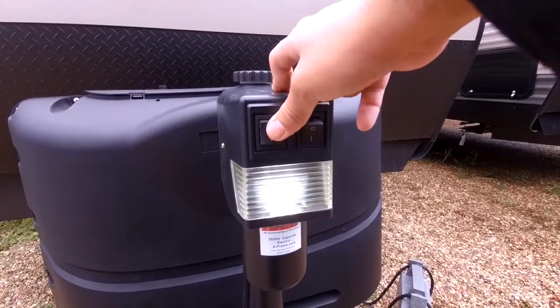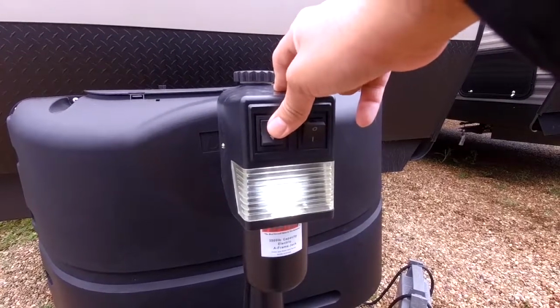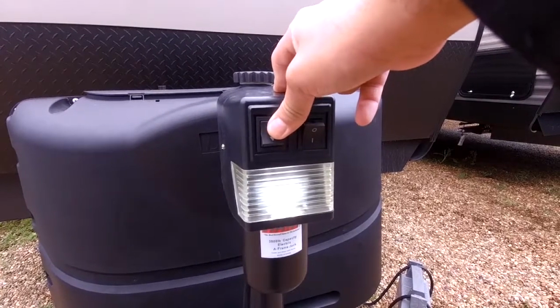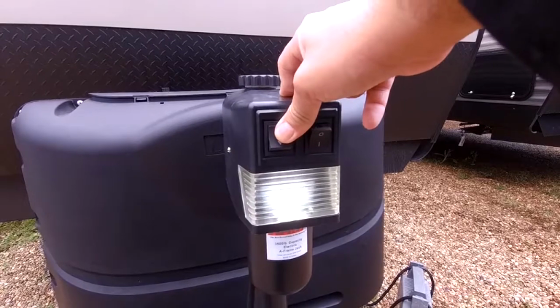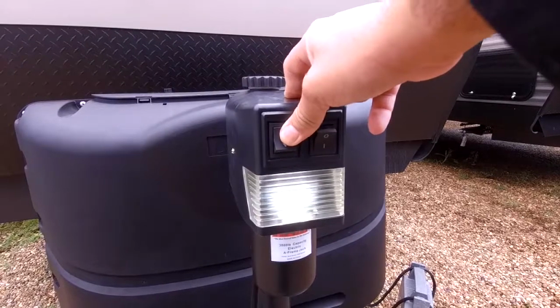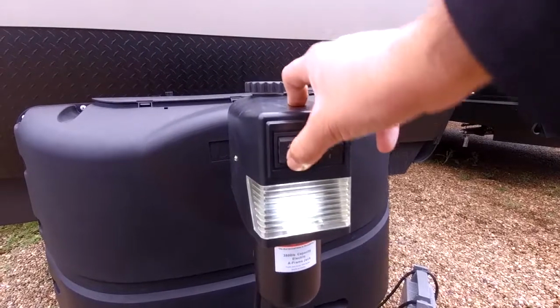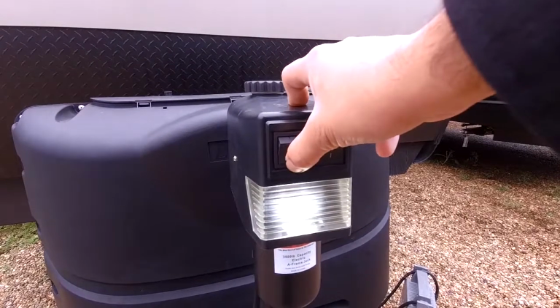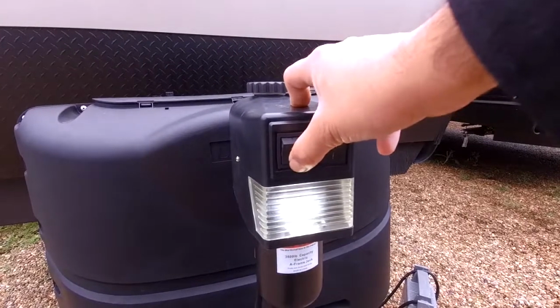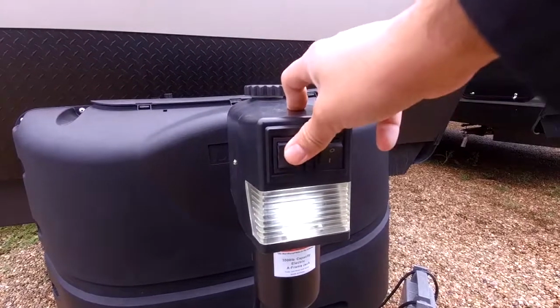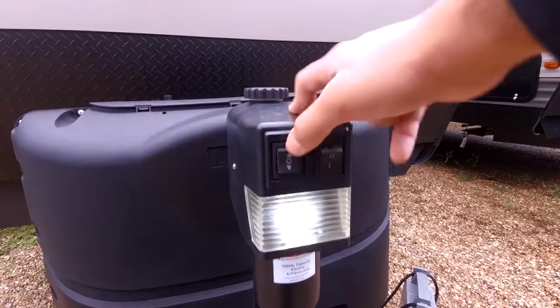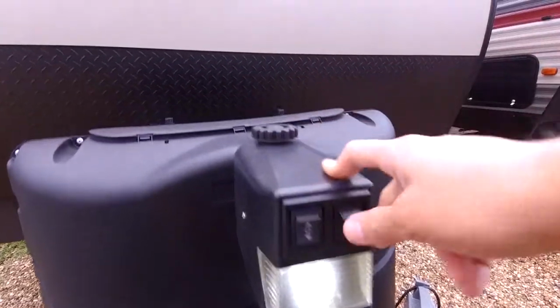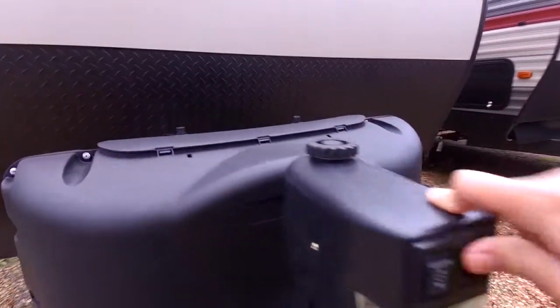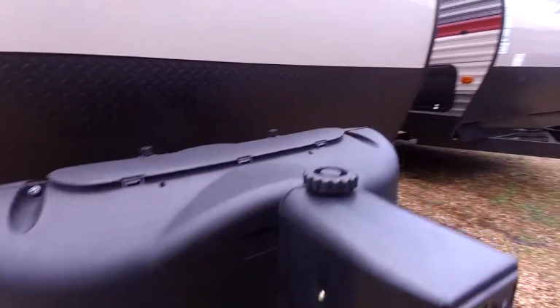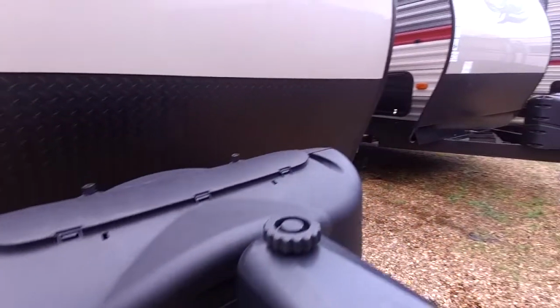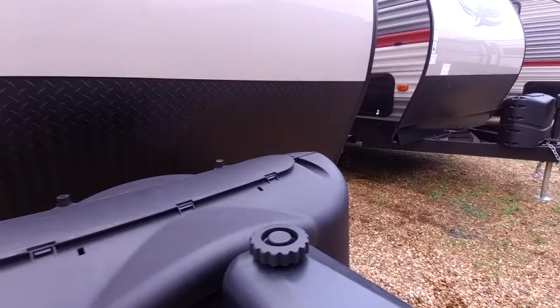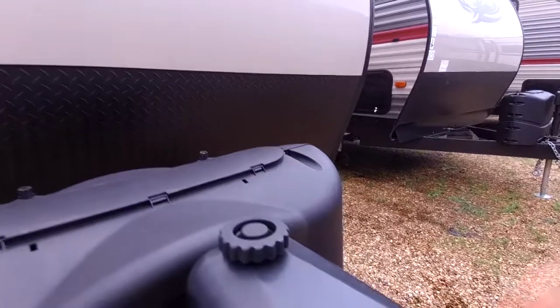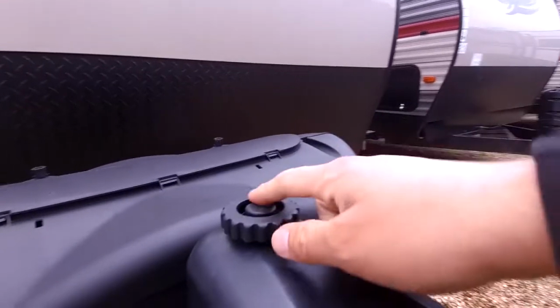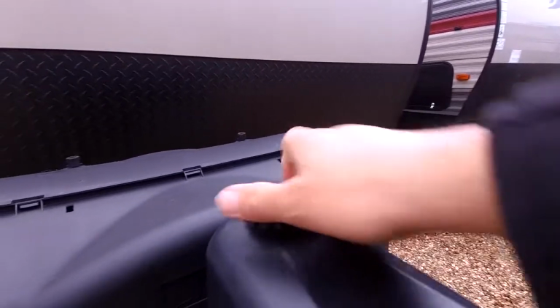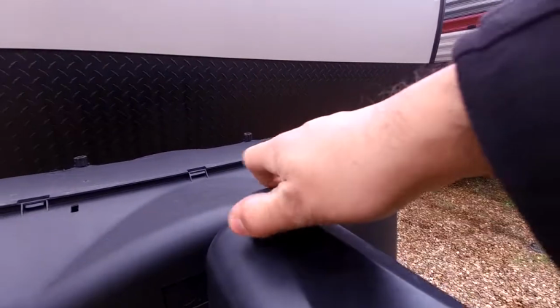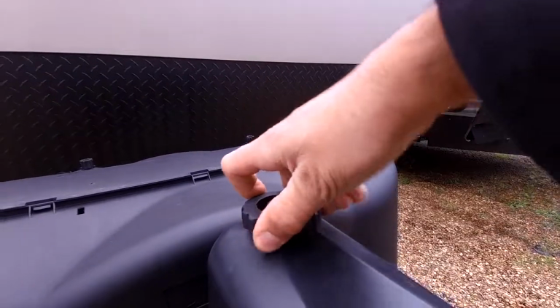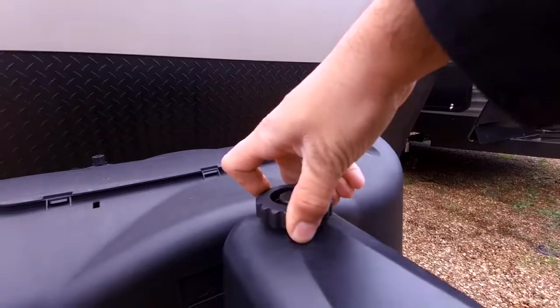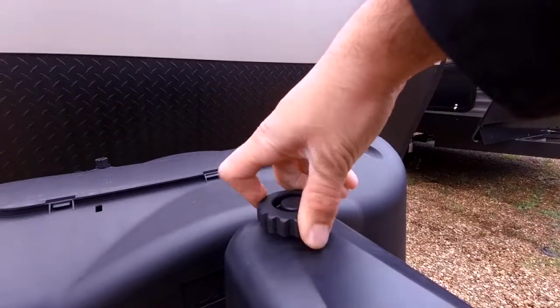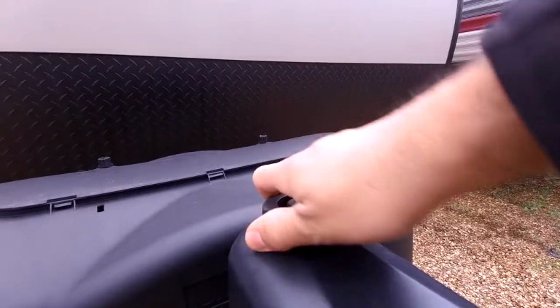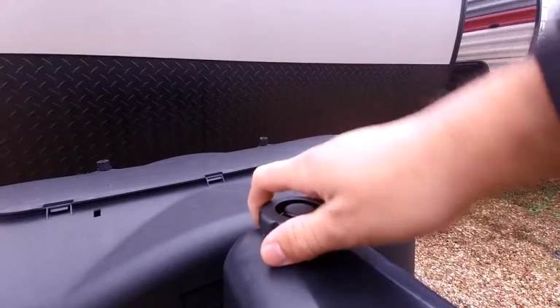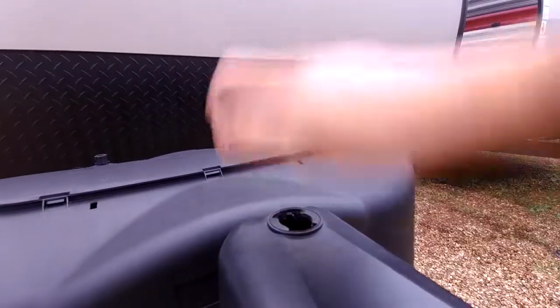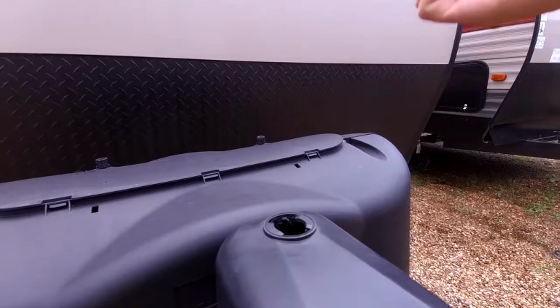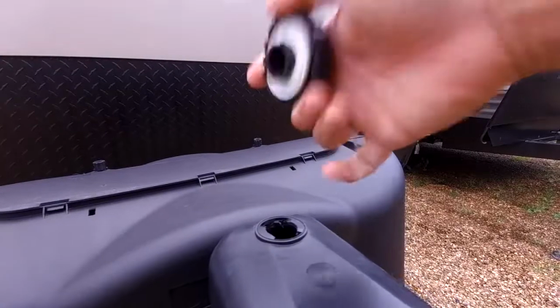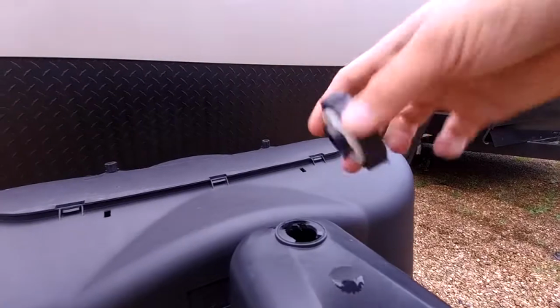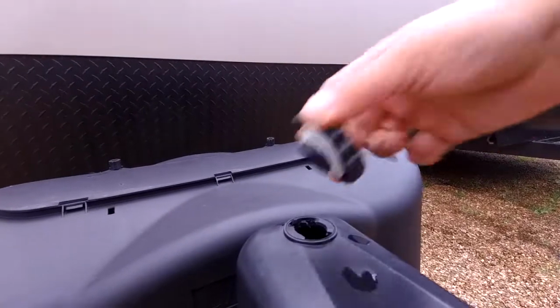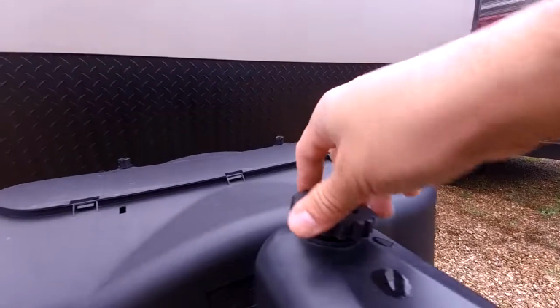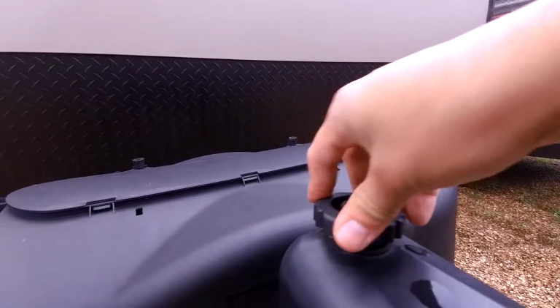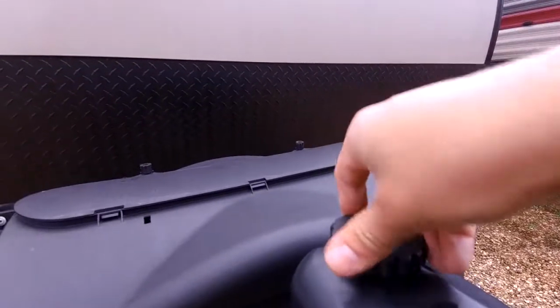To raise it, all you have to do is push that button. To lower it, just push that one. If you like to look at worst case scenarios like I do, this one does have a manual override. In case you lose power, all you have to do is unscrew this and you have access to the drive bolt right there.